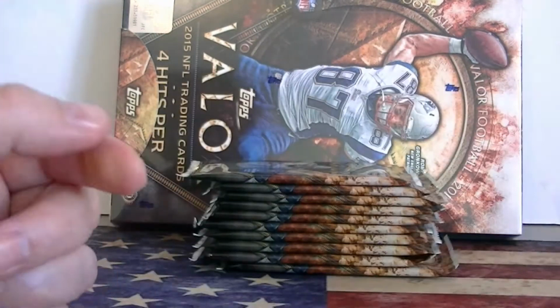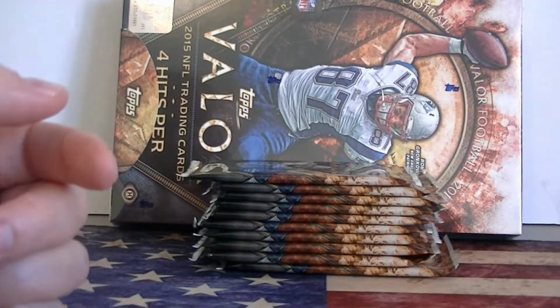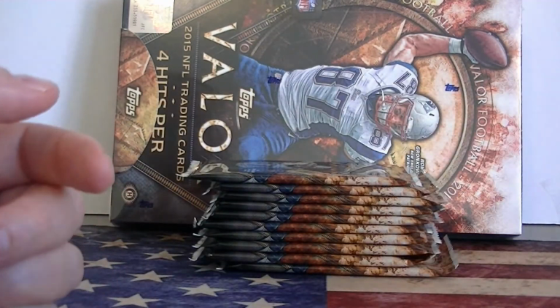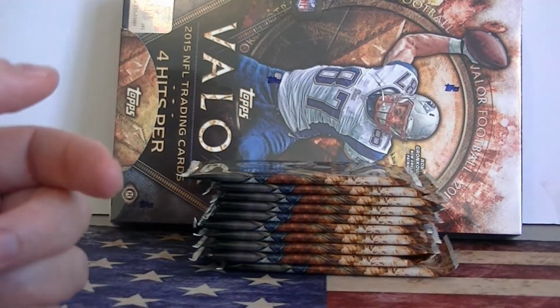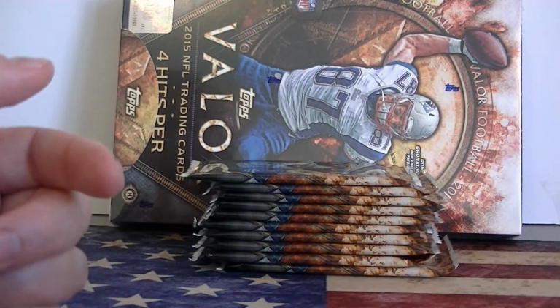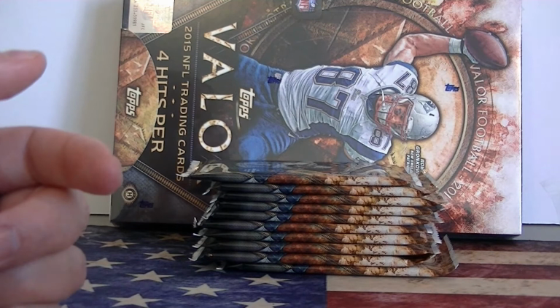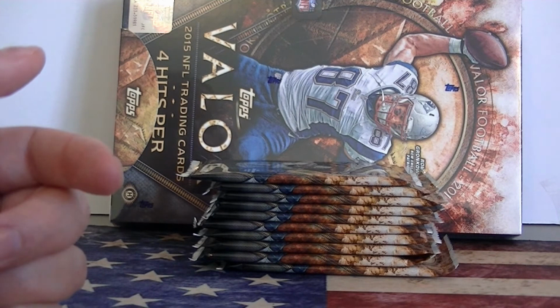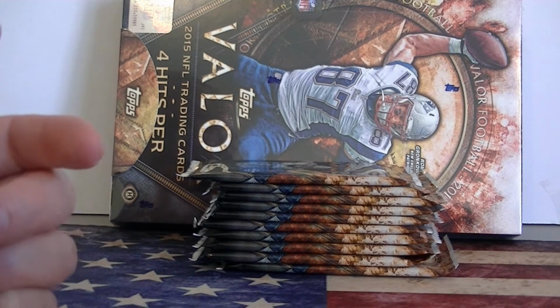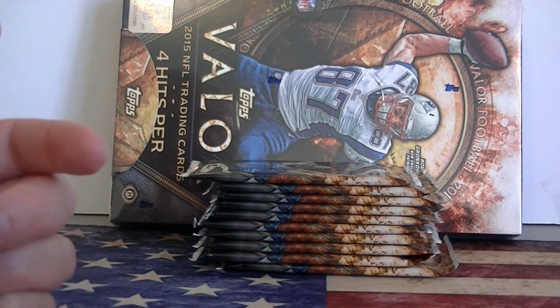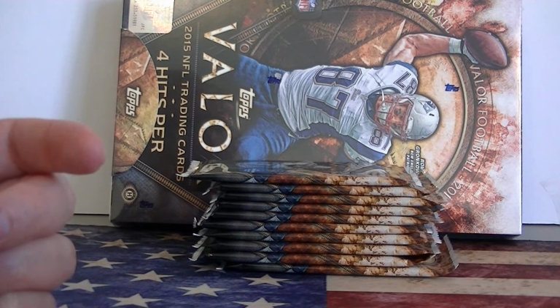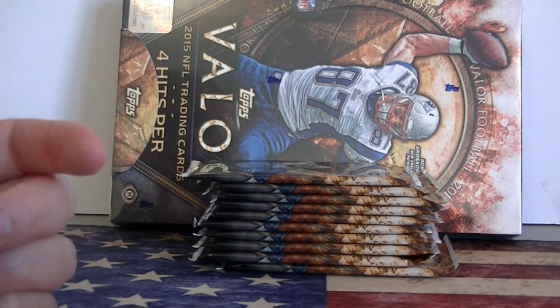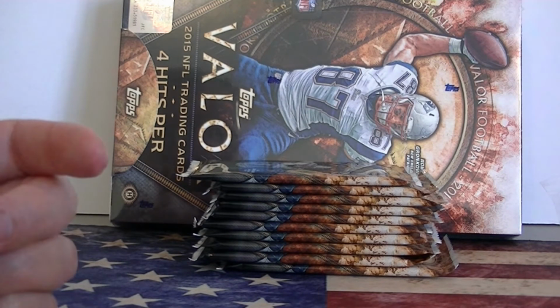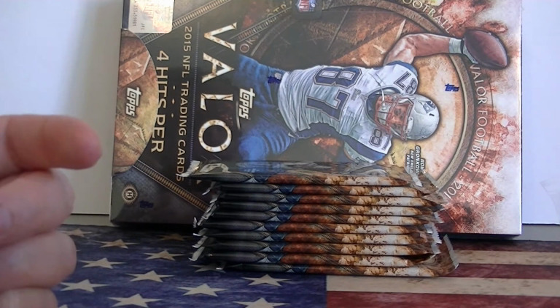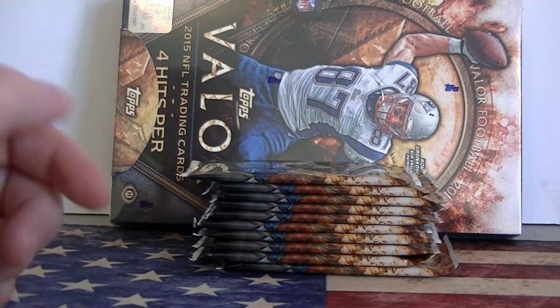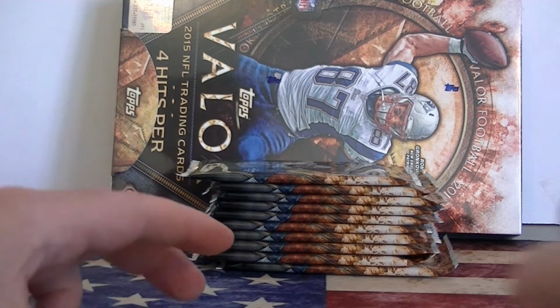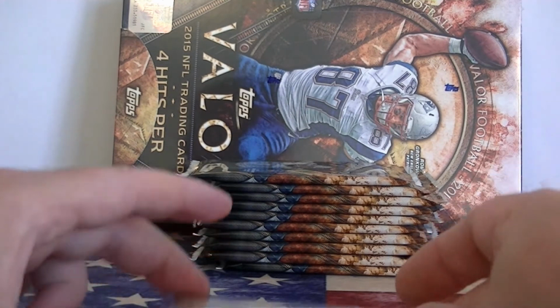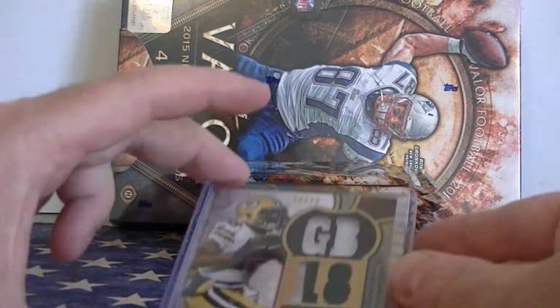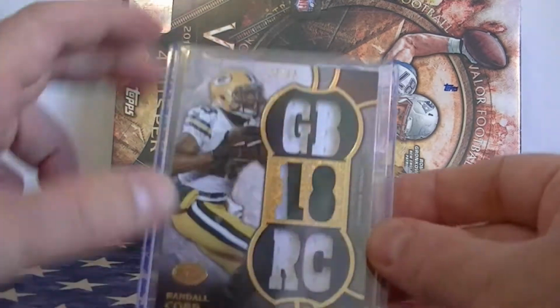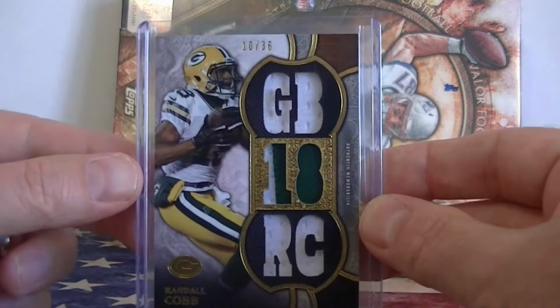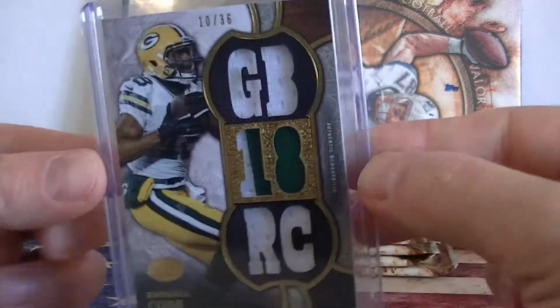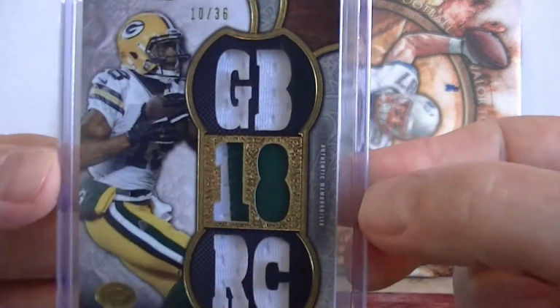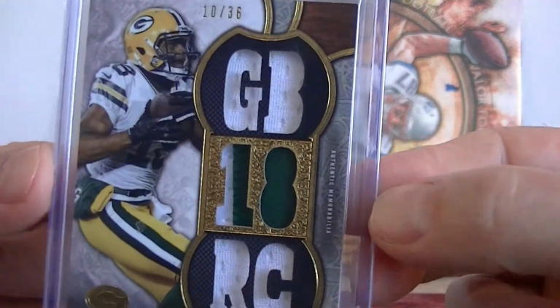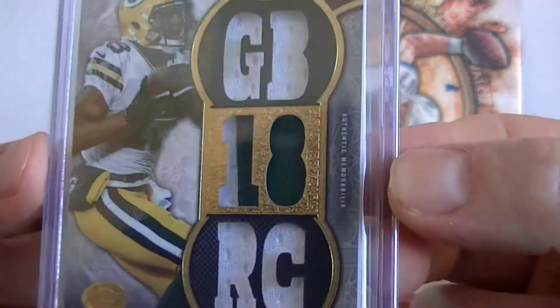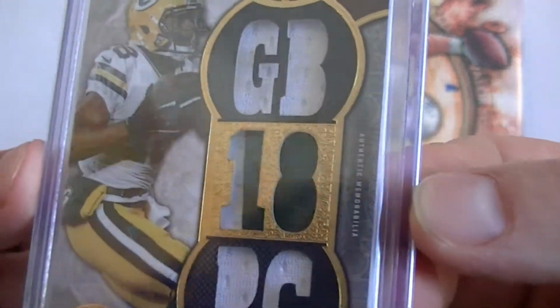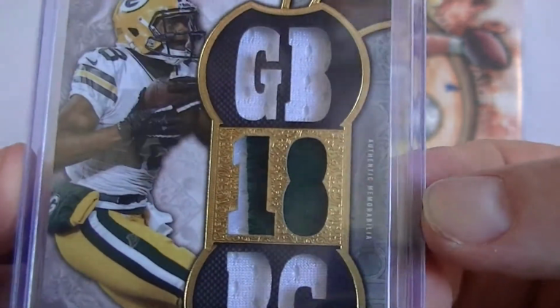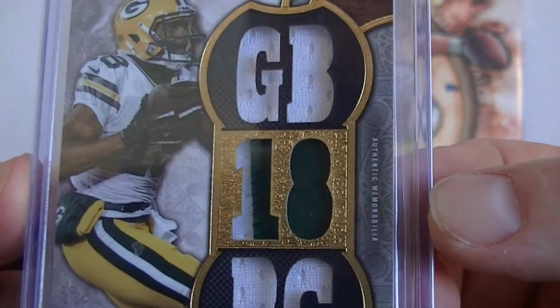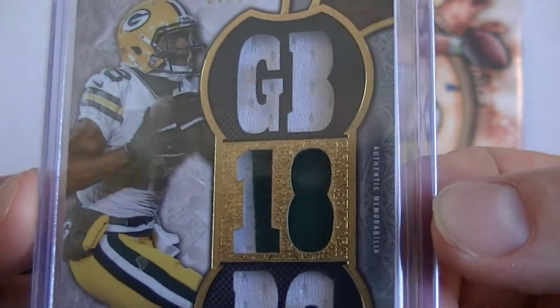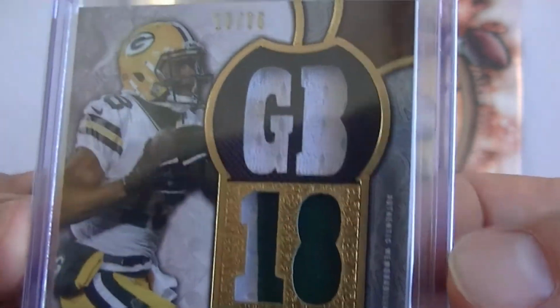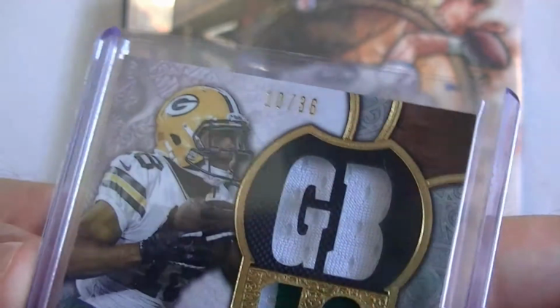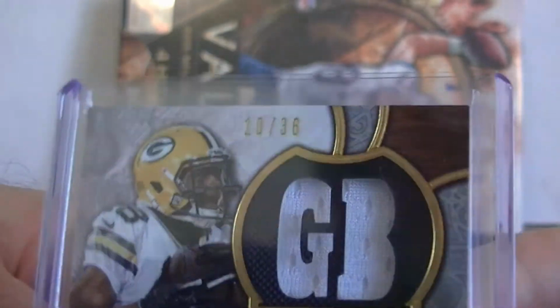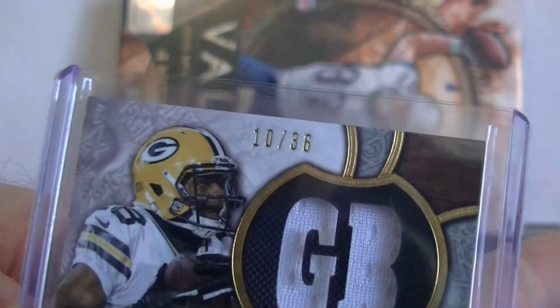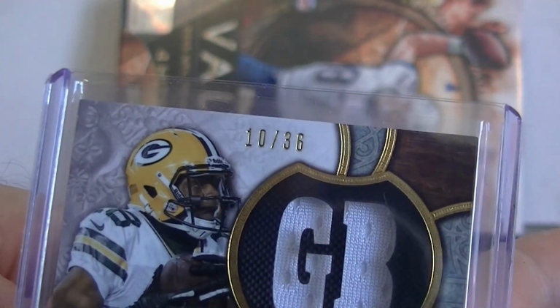And a very sweet last hit out of a high-end product, Topps Triple Threads, number 36. We have a Randall Cobb Triple Threads triple jersey with a 2-color patch right there in the middle, numbered 10 out of 36.